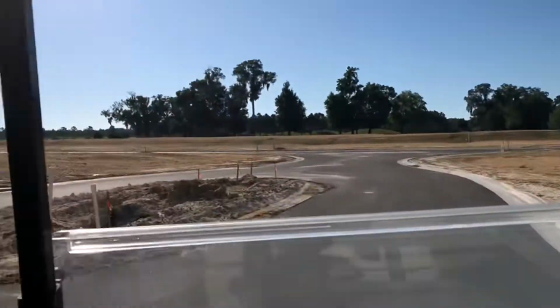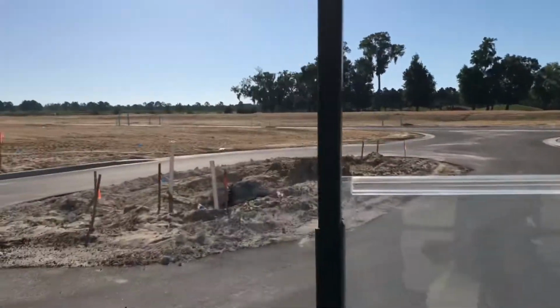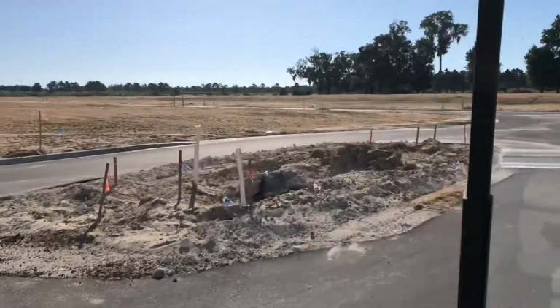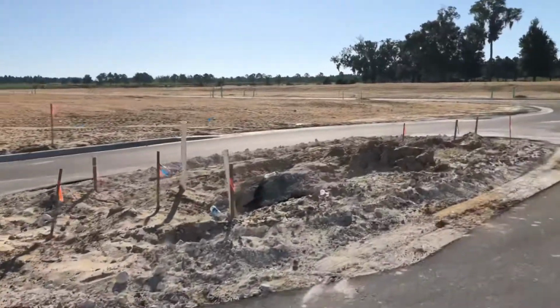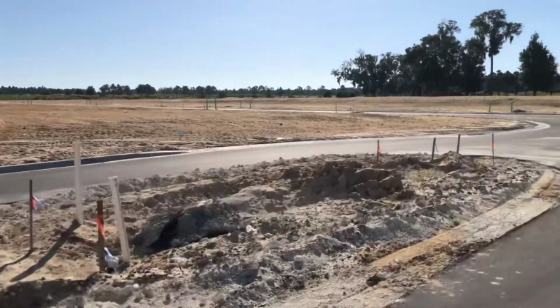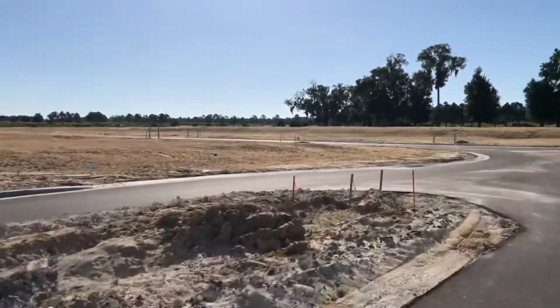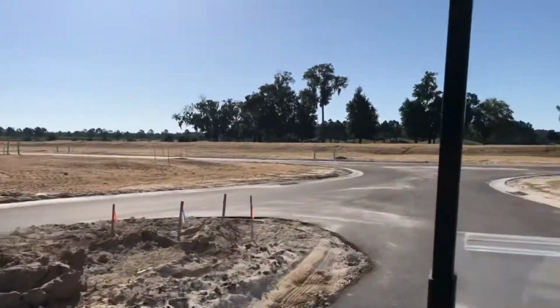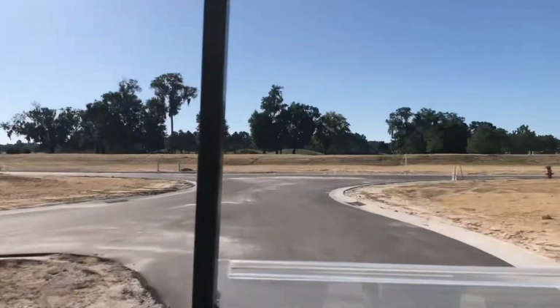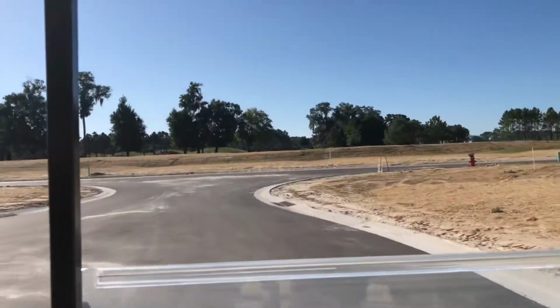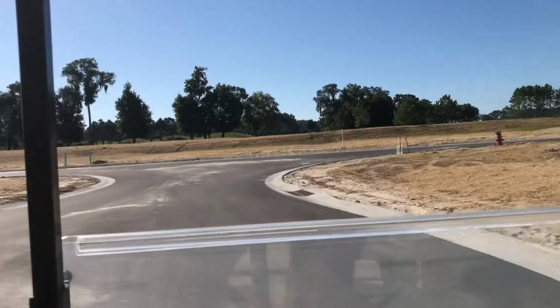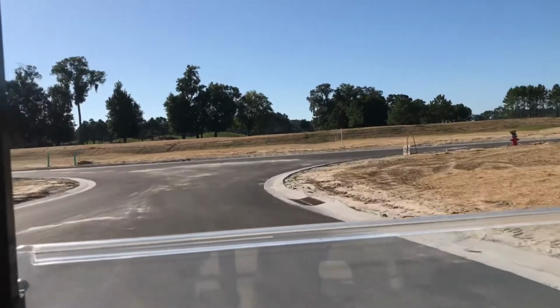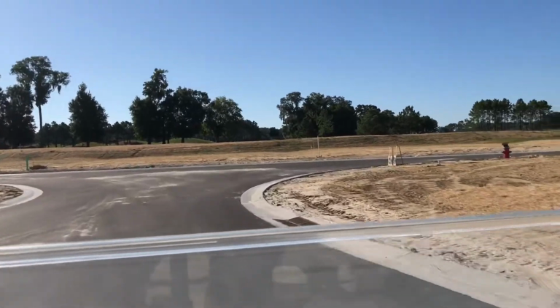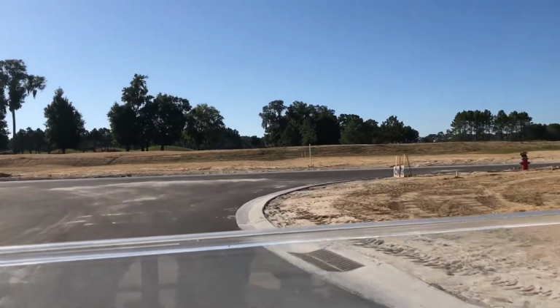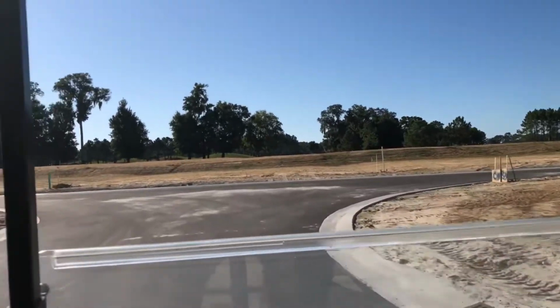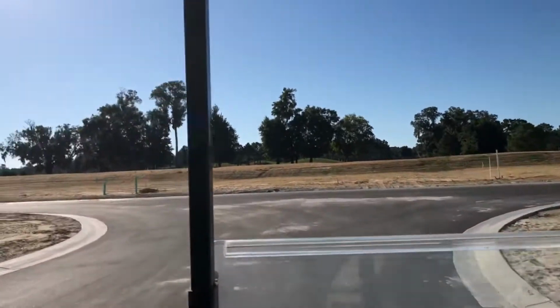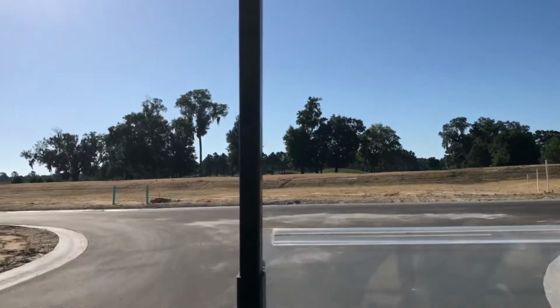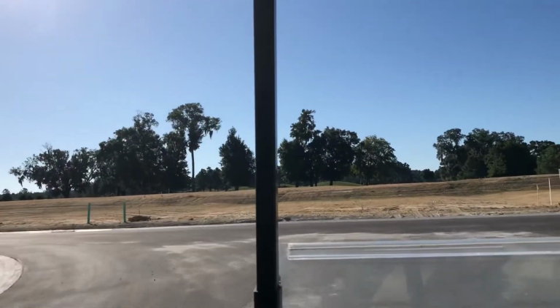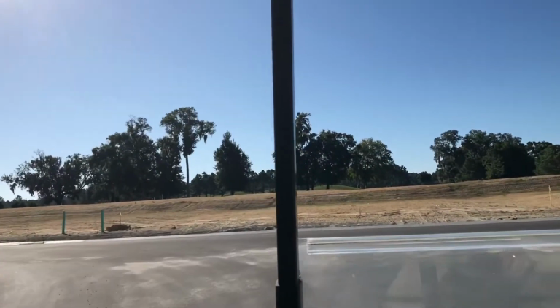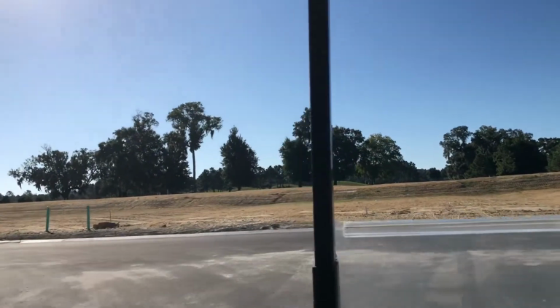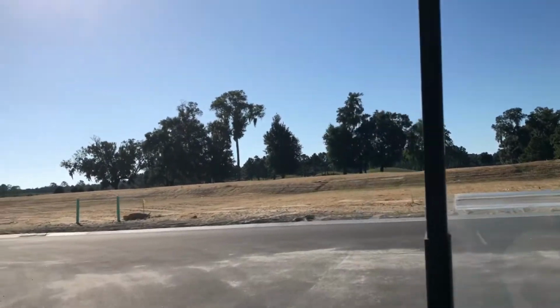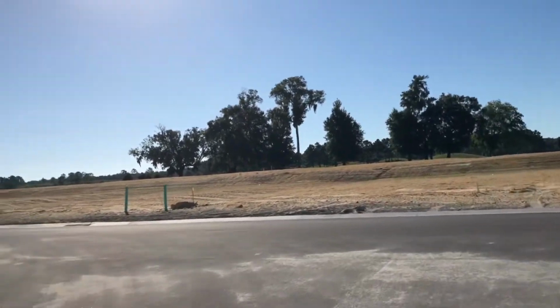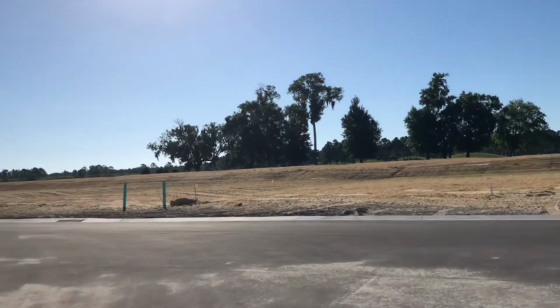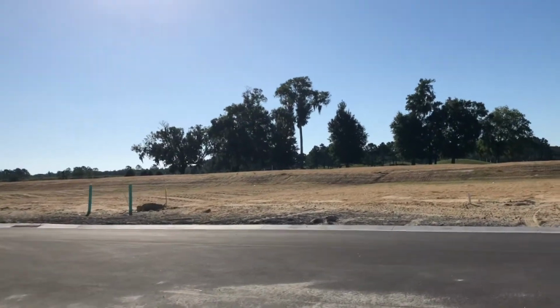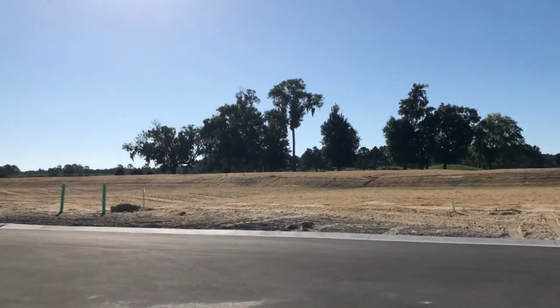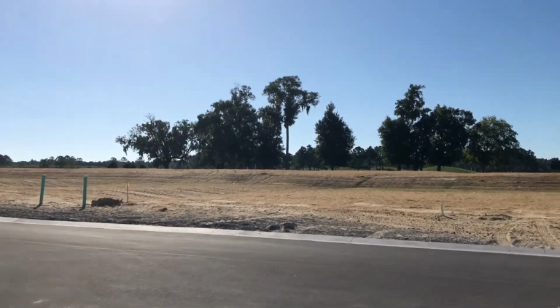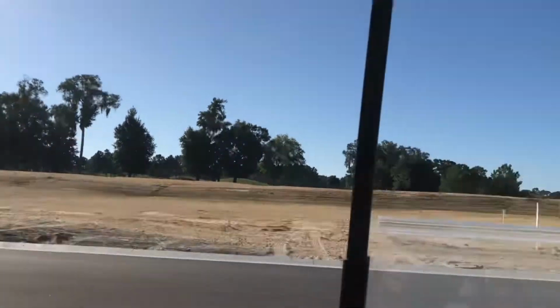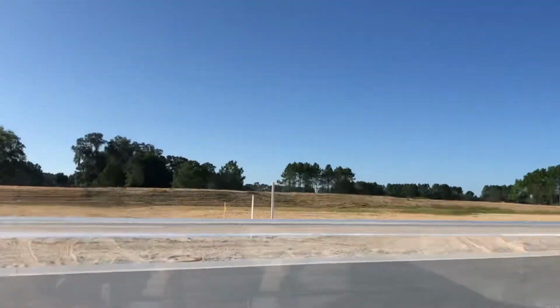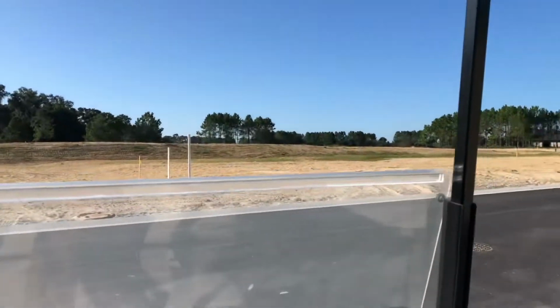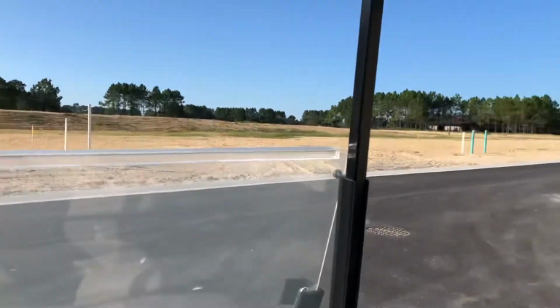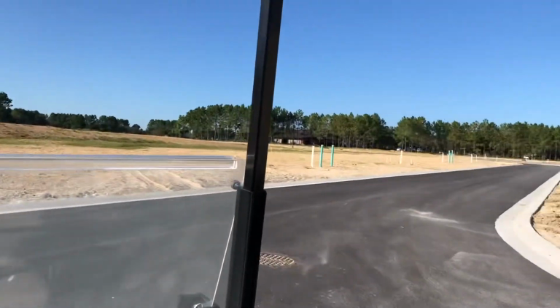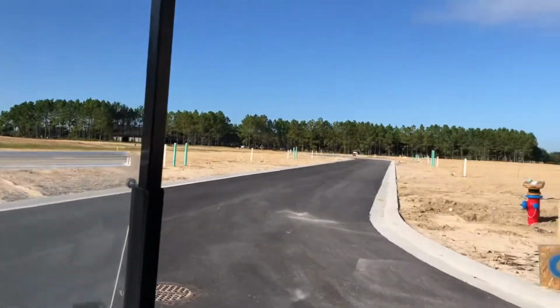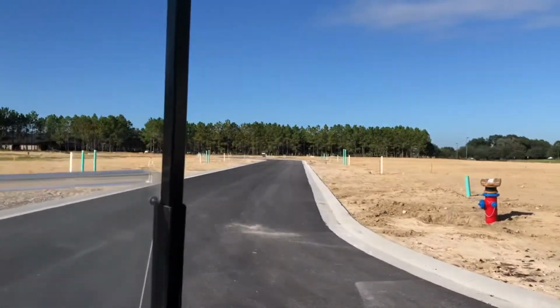The monument for Lexington will be right here. As we make our way into Lexington, there are two different phases. Right now we're working on phase one, which is just an intimate loop that wraps around.